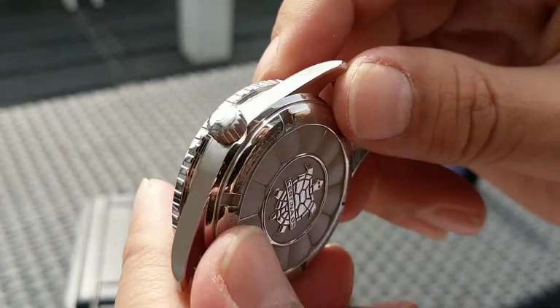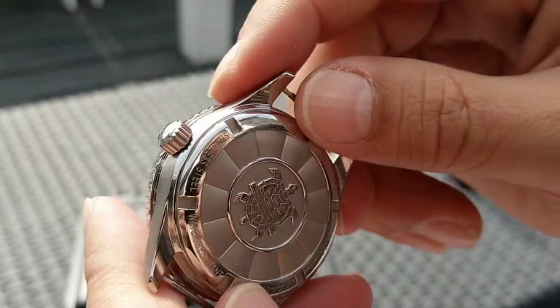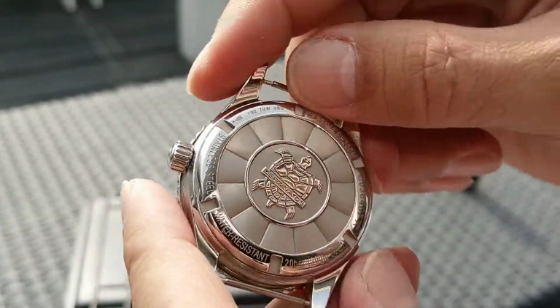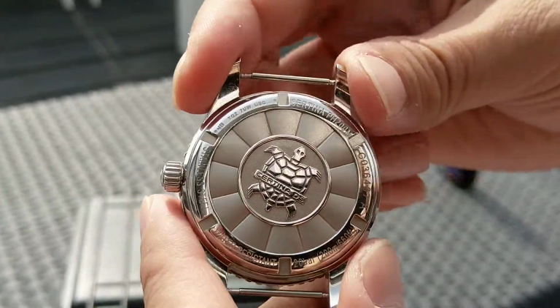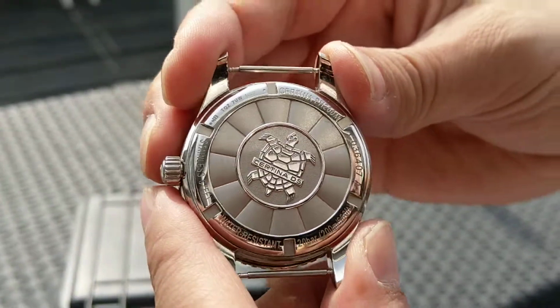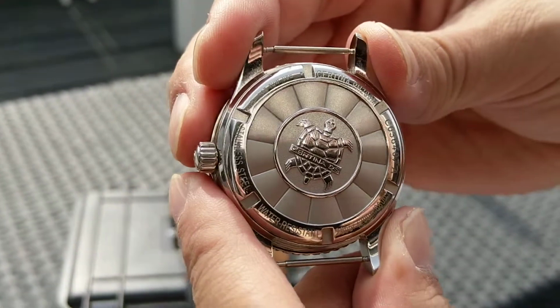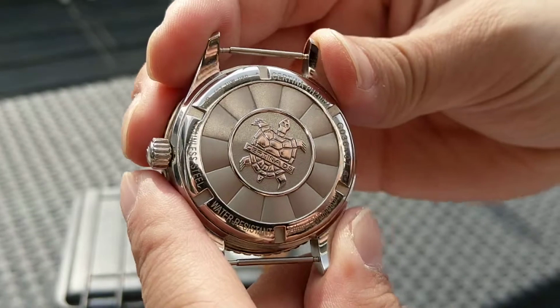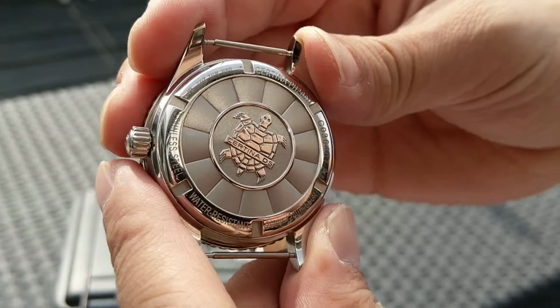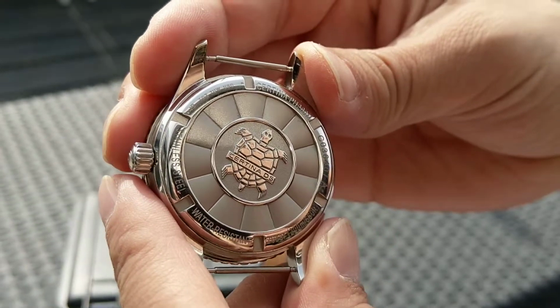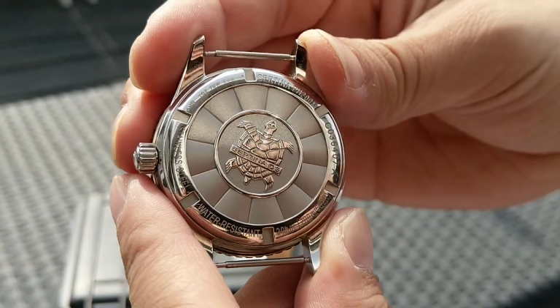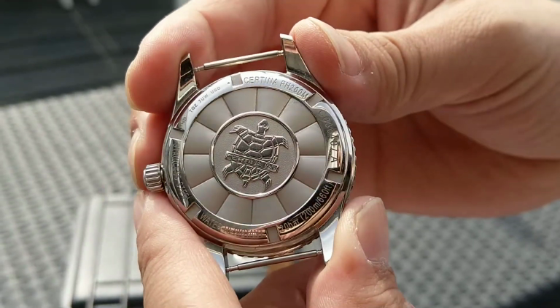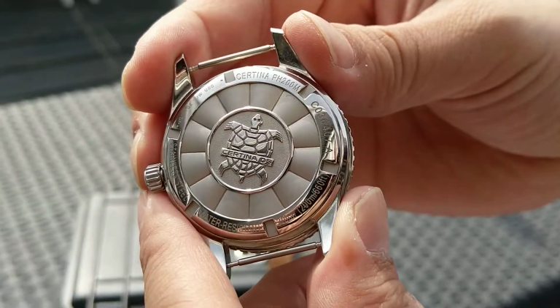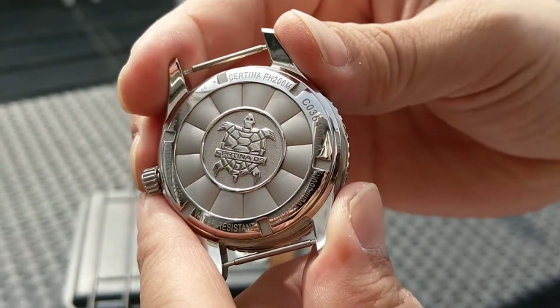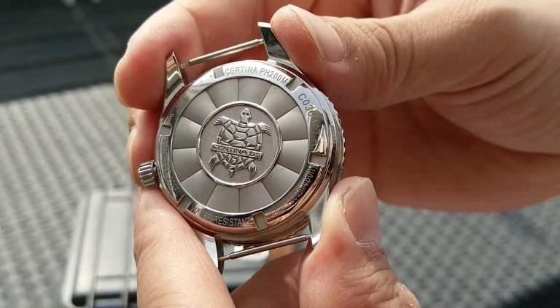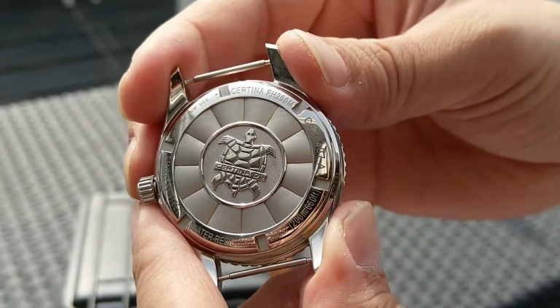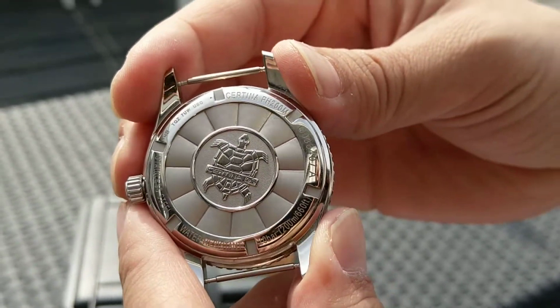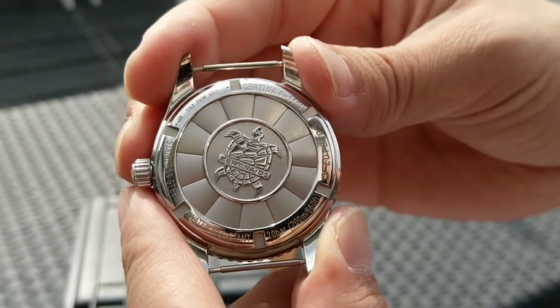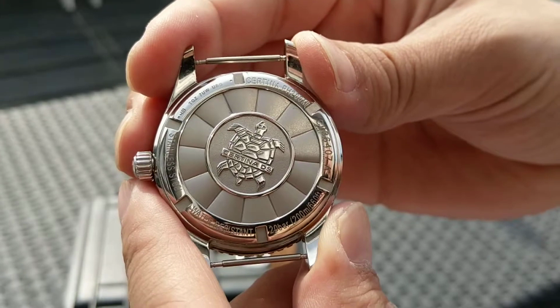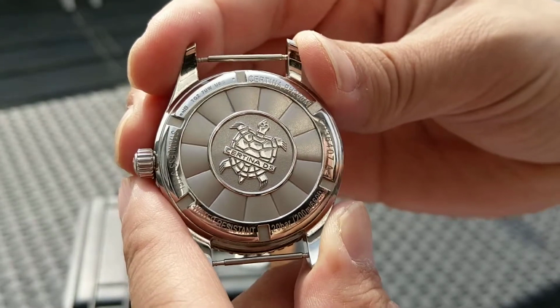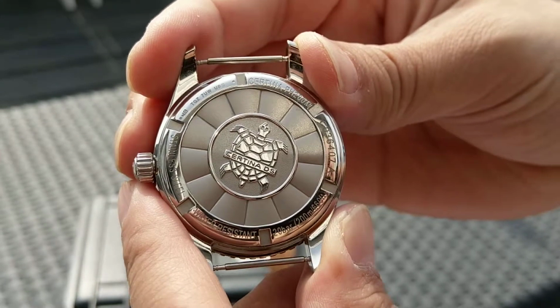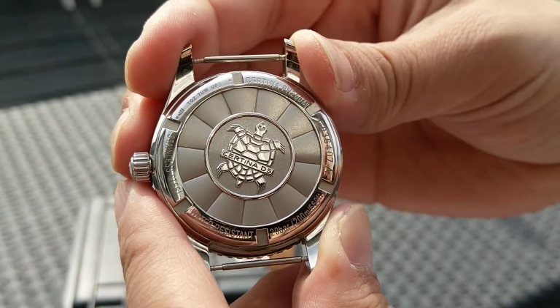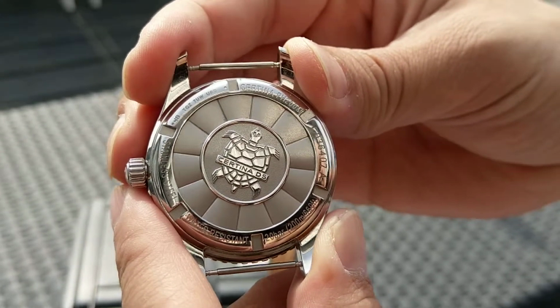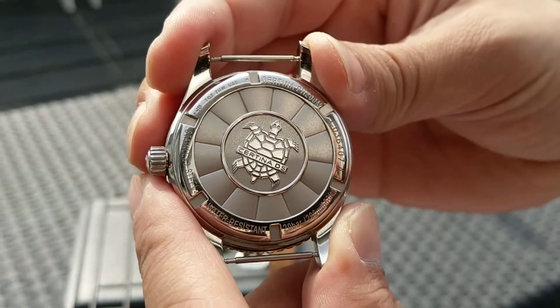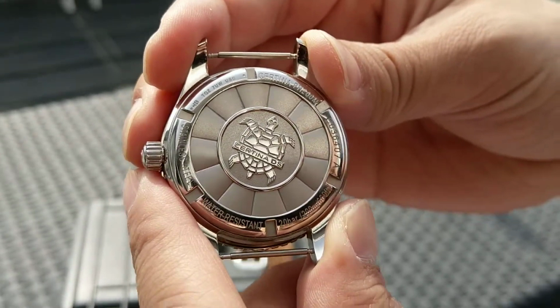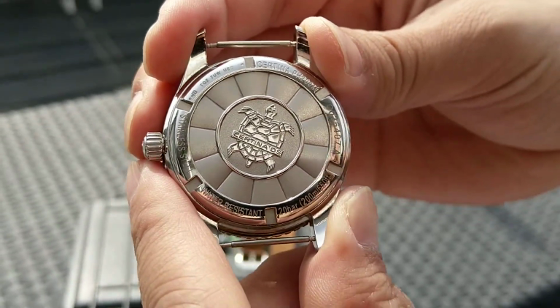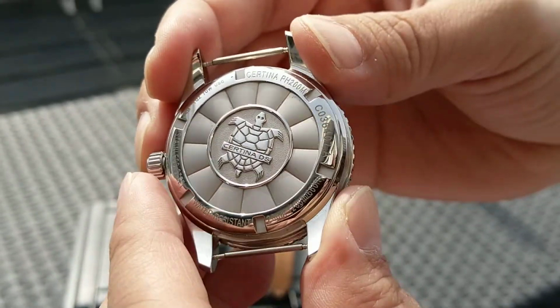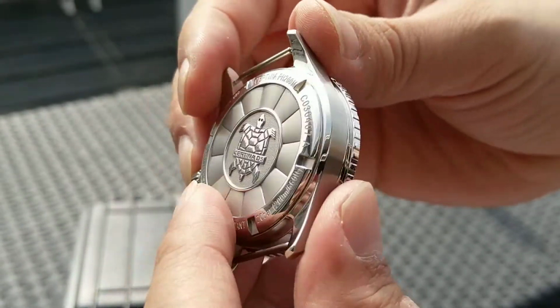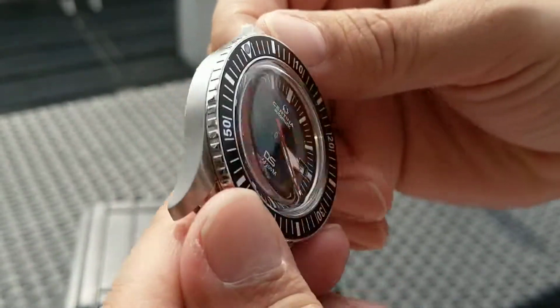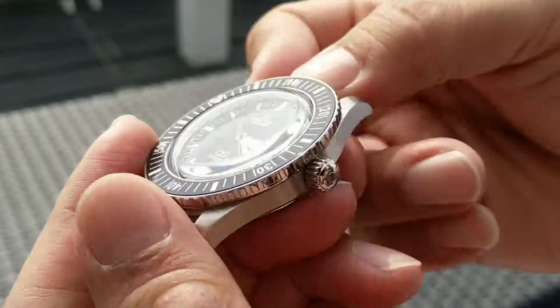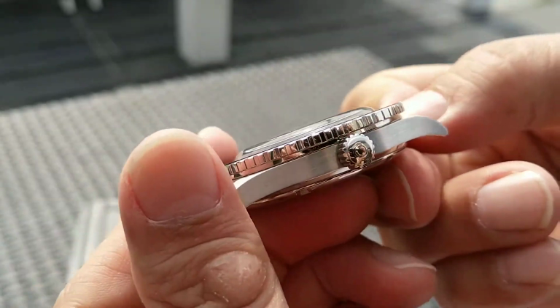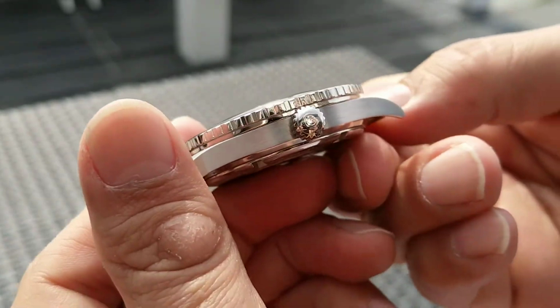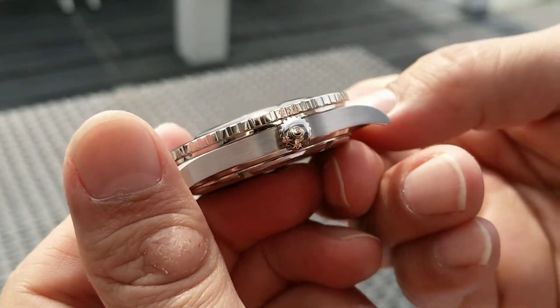It's quite a nice watch, with a nice alligator skin. I think it's the Sea Turtle. Designed crown.